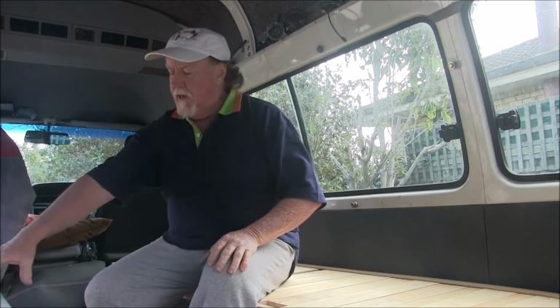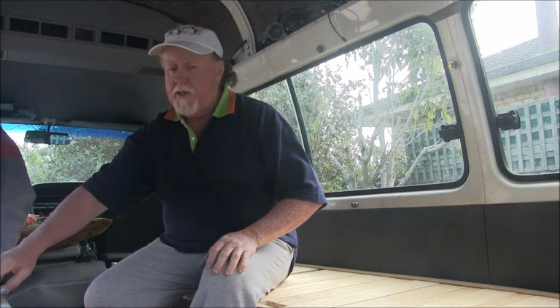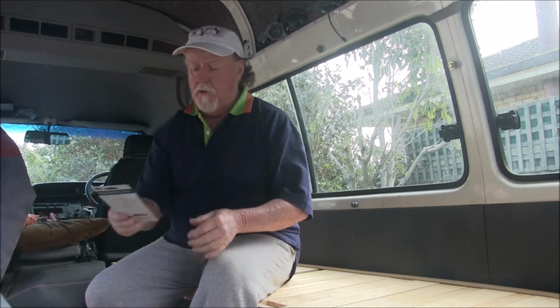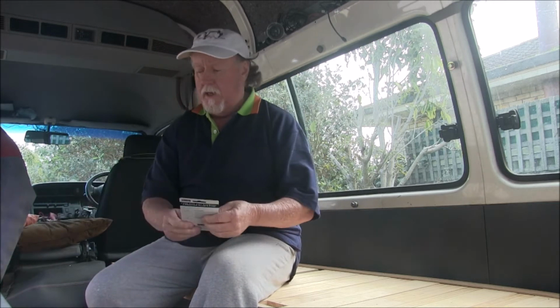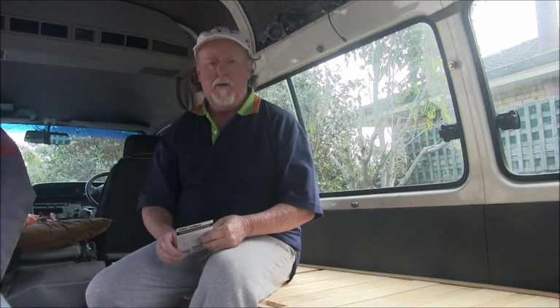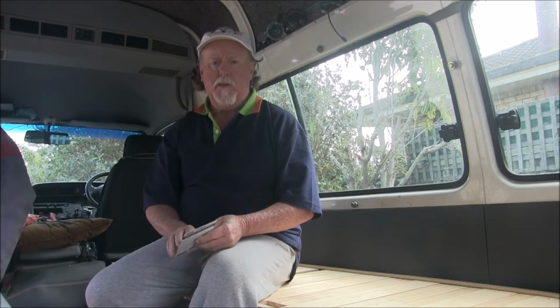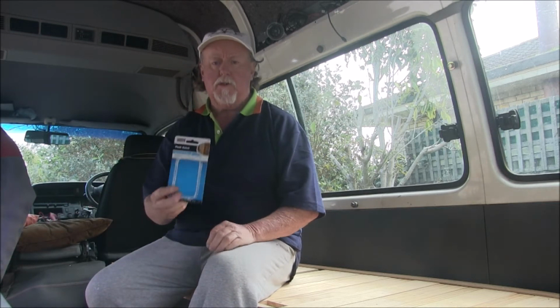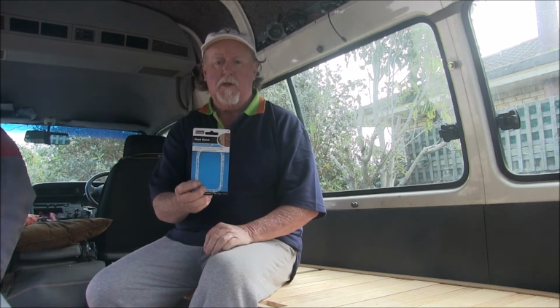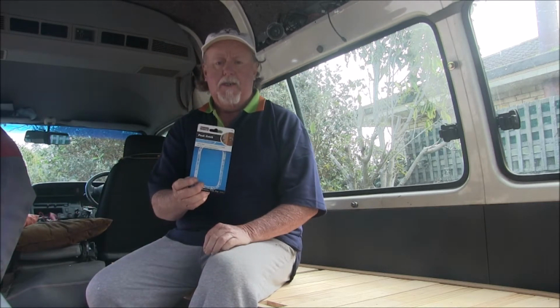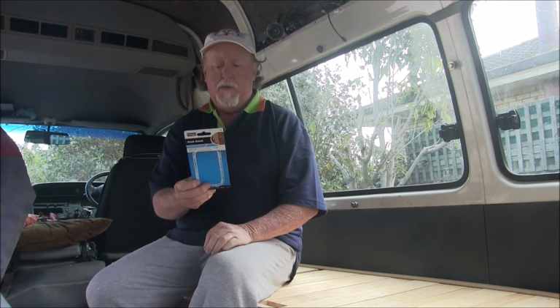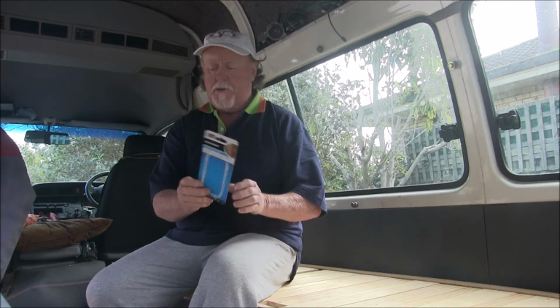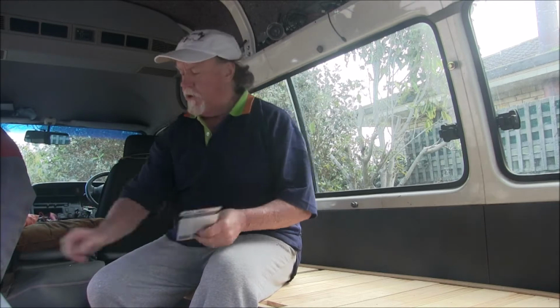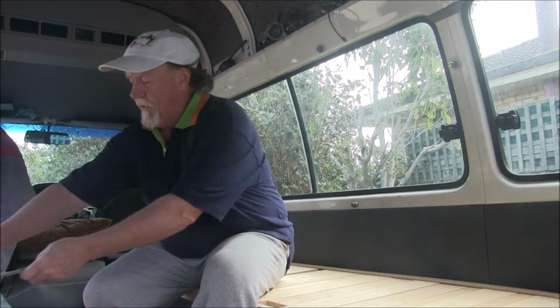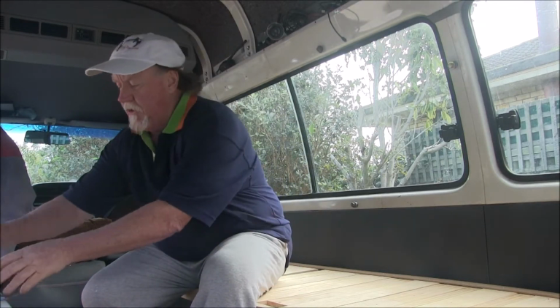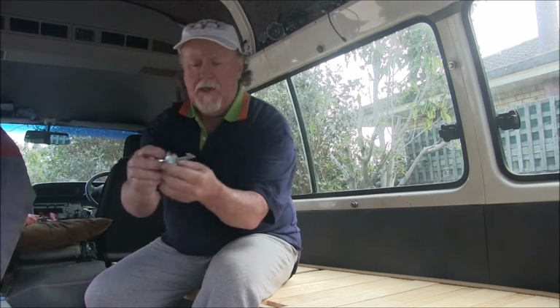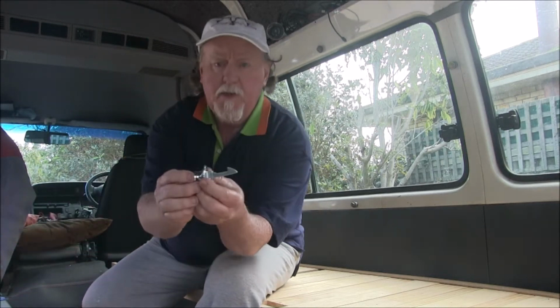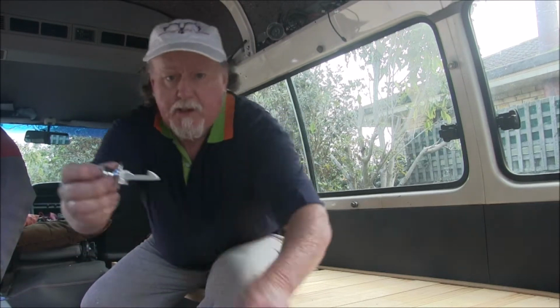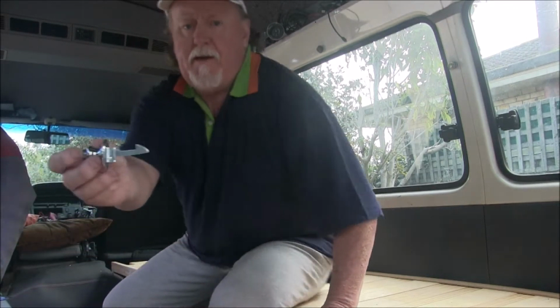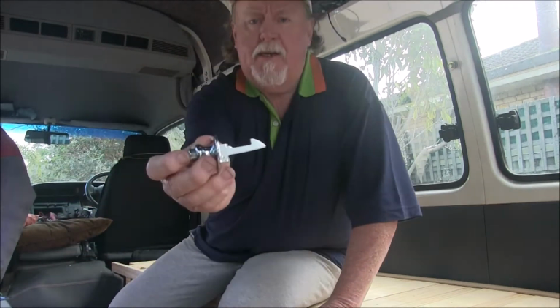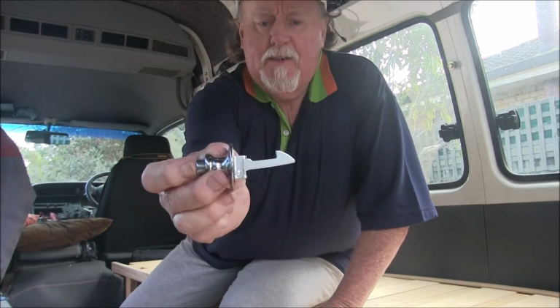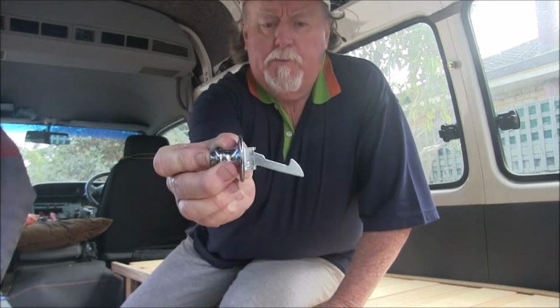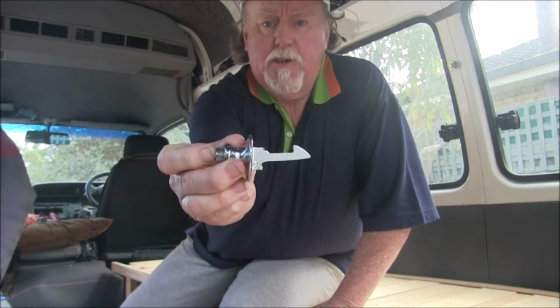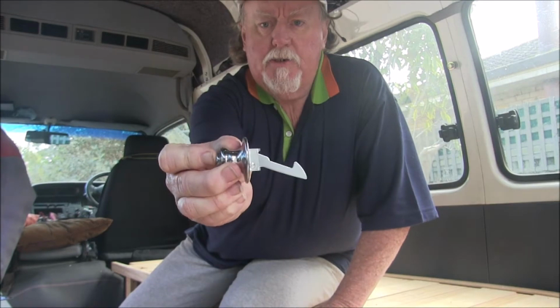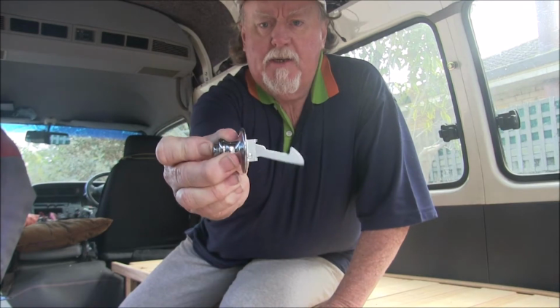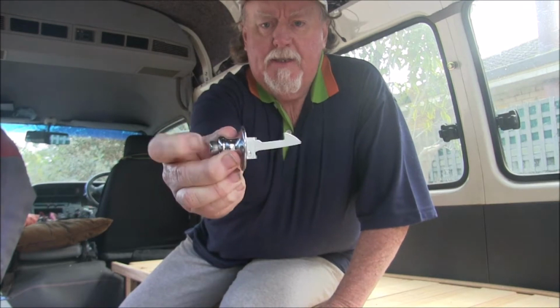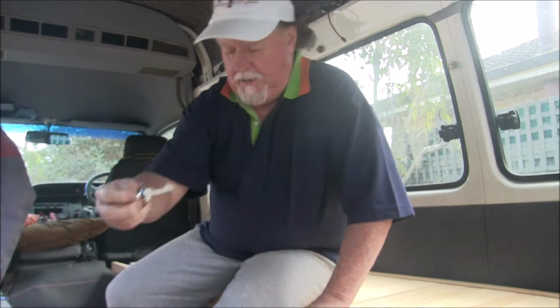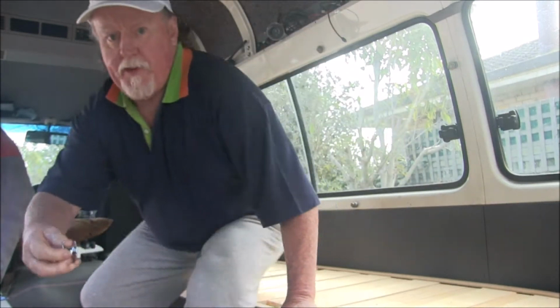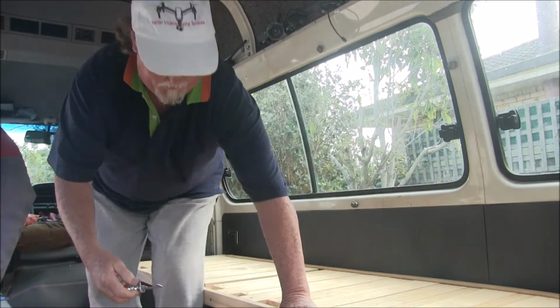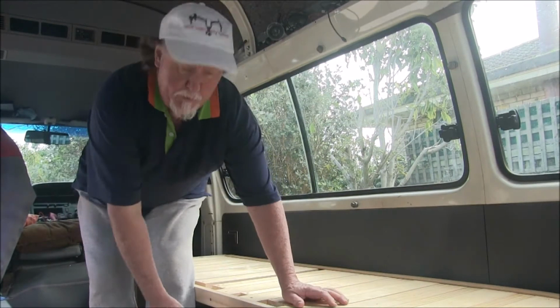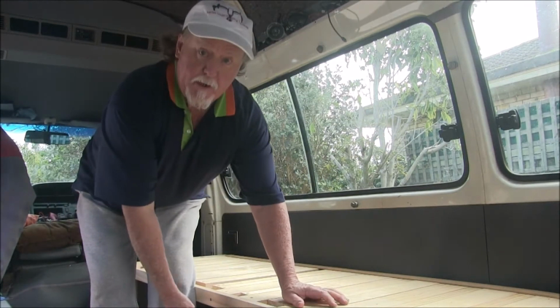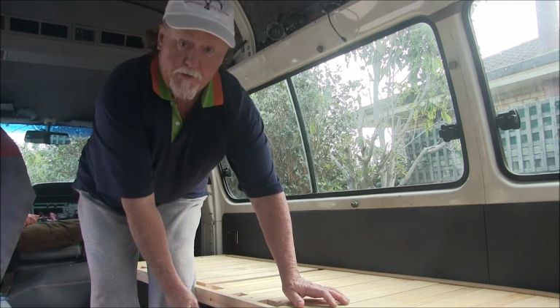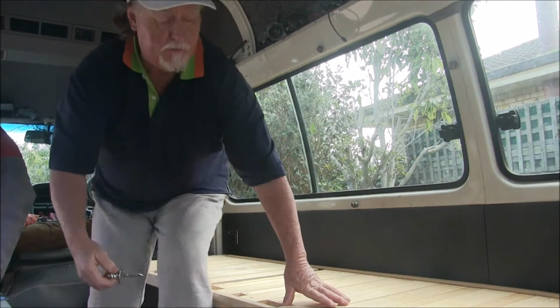I went down to our local Bunnings store last week and I got some push catches — you can see that when you push it, it just goes. I'm going to put that under the bed here on the cupboard.